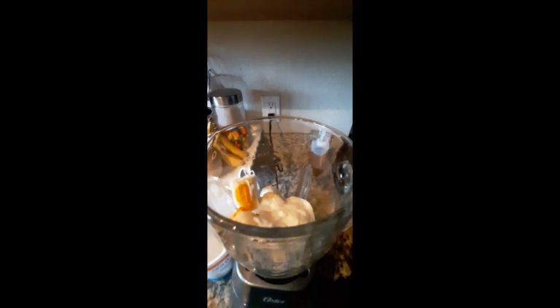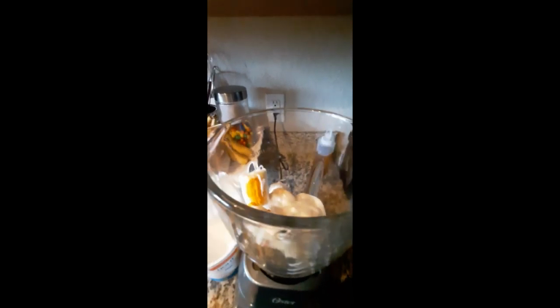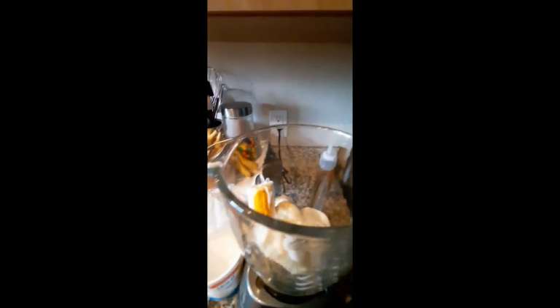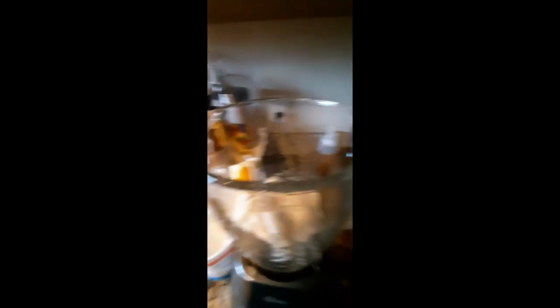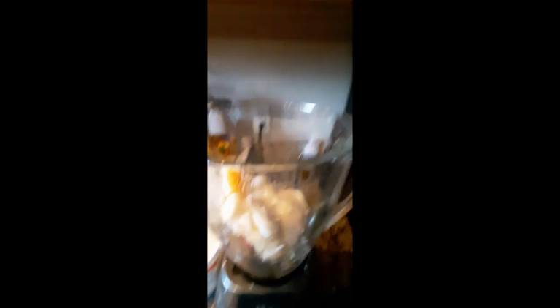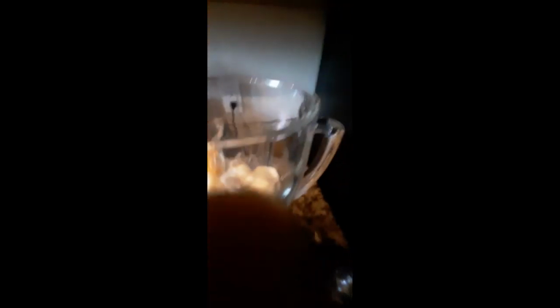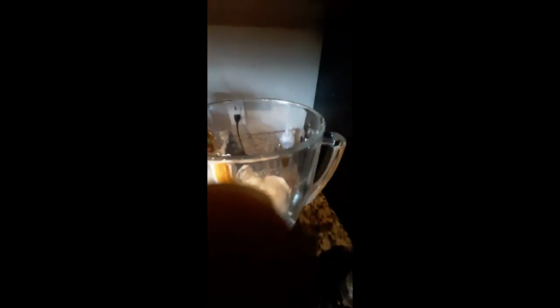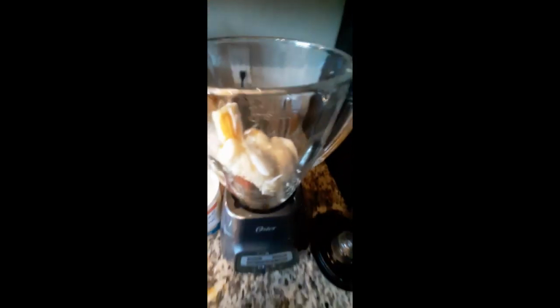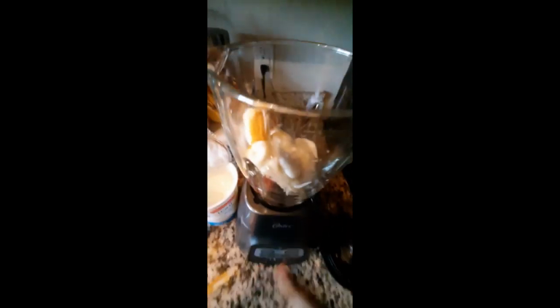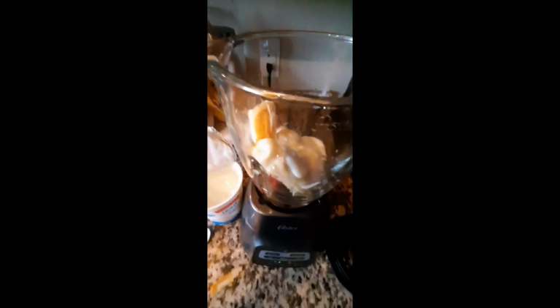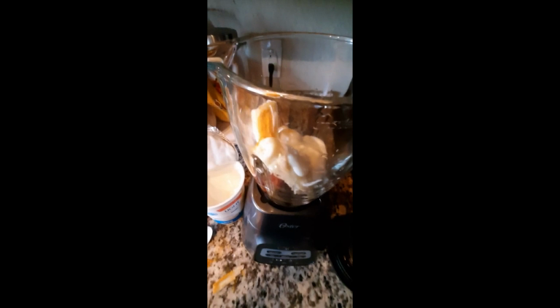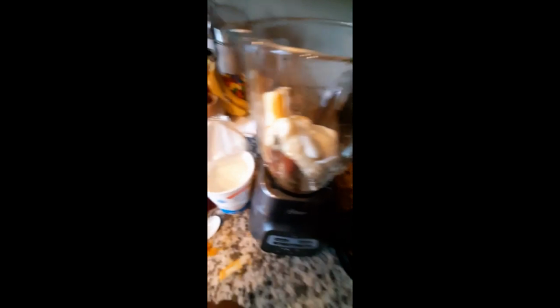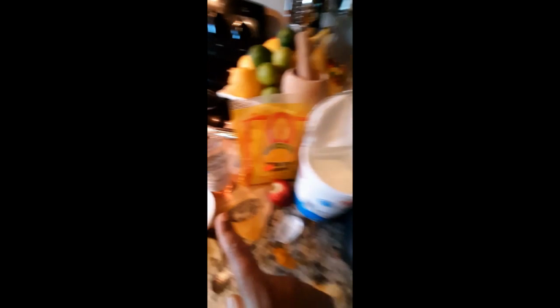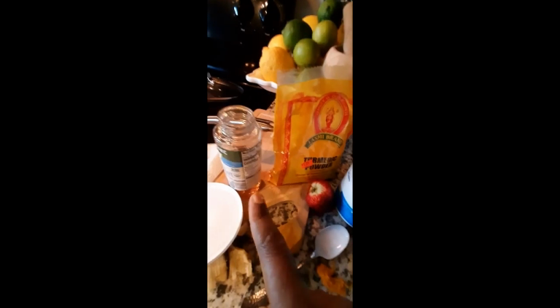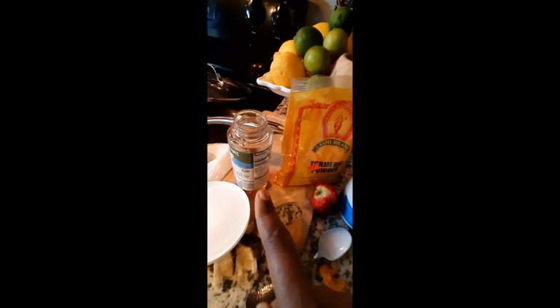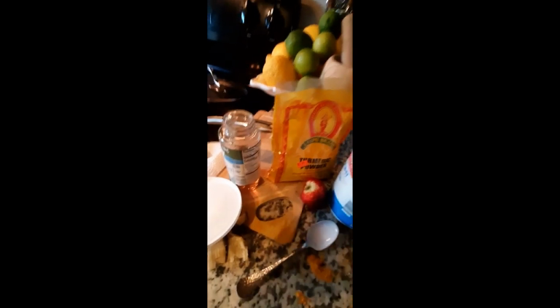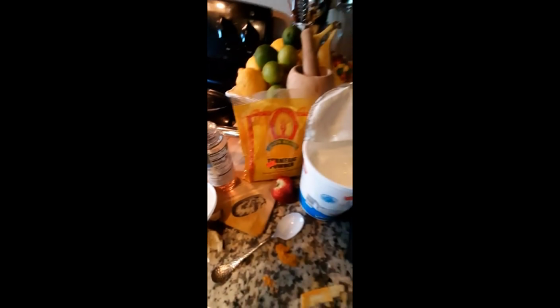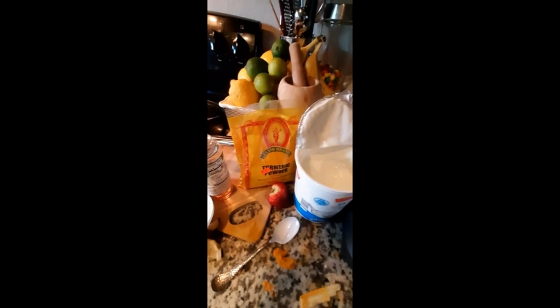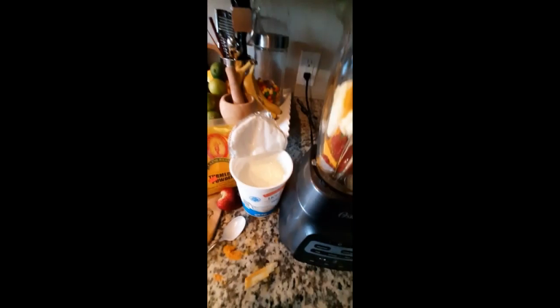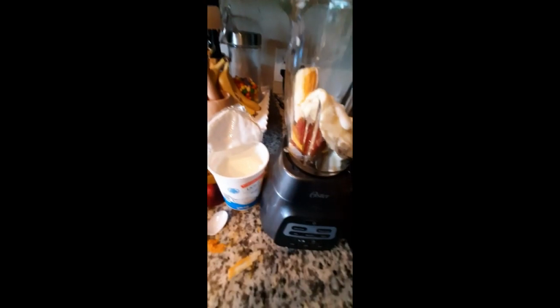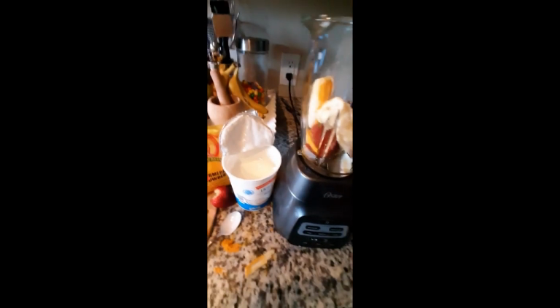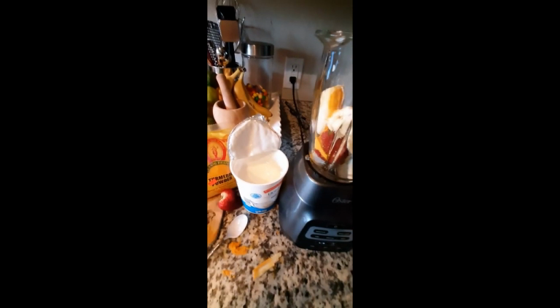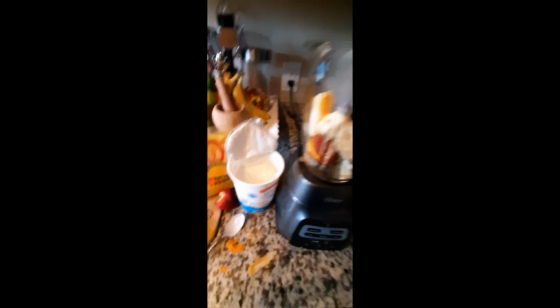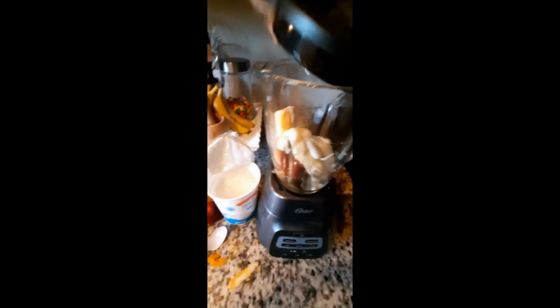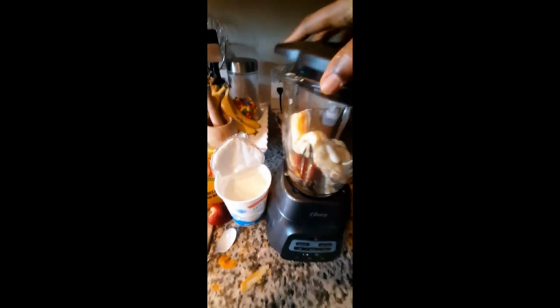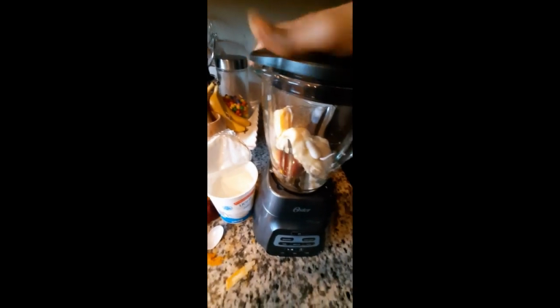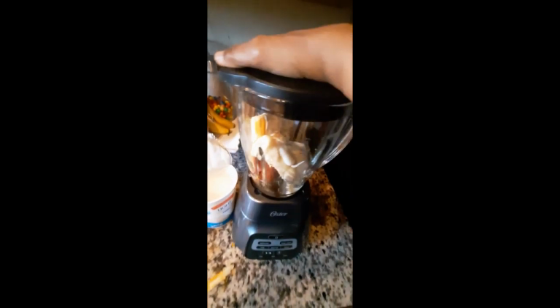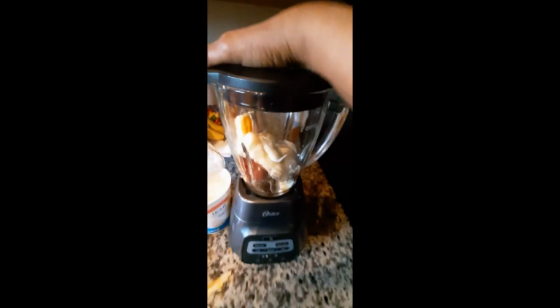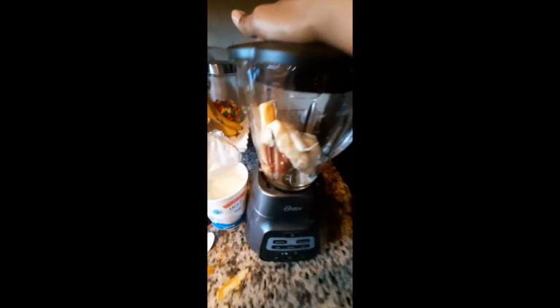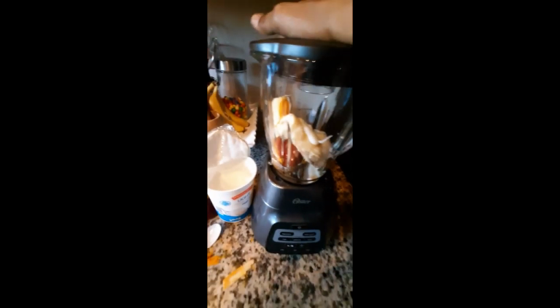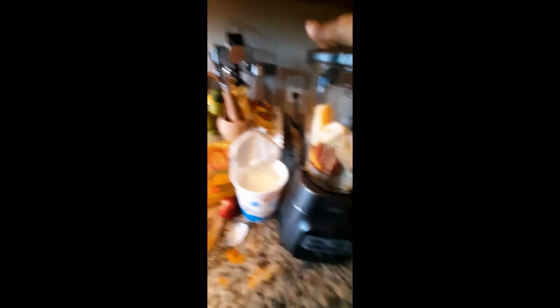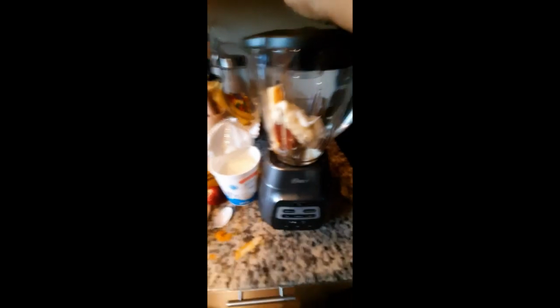About four teaspoons of yogurt. Now that yogurt isn't sweet, so that's why we use the agave nectar to kind of sweeten it up just a little bit. All right, after all it's kind of icy.